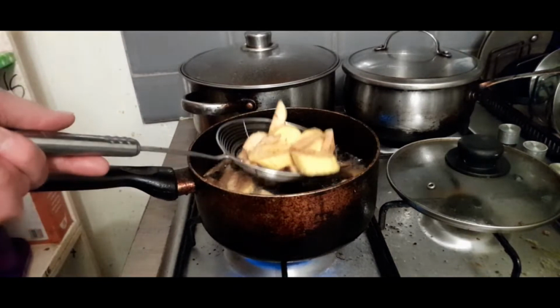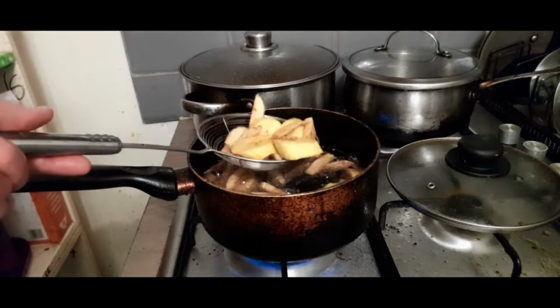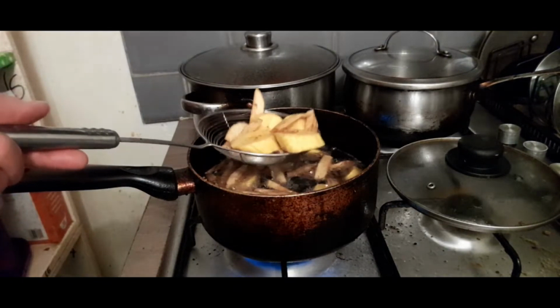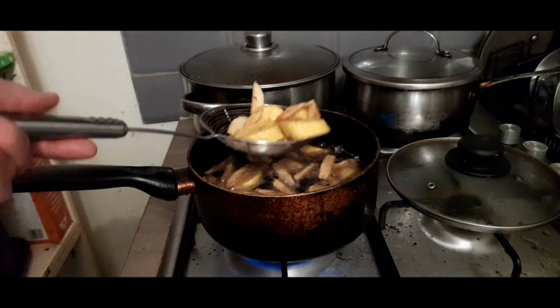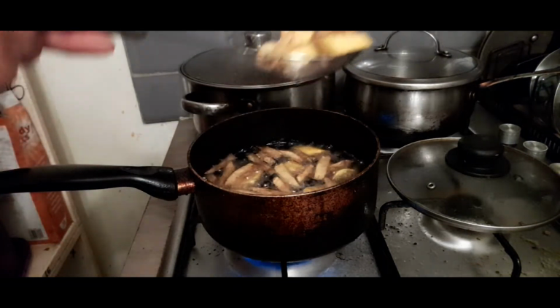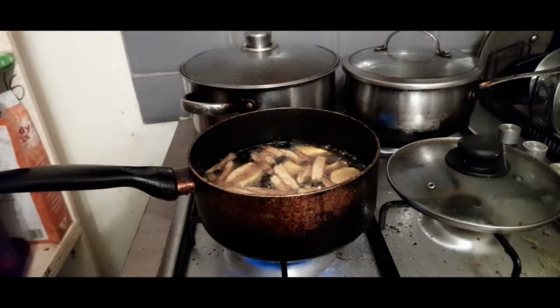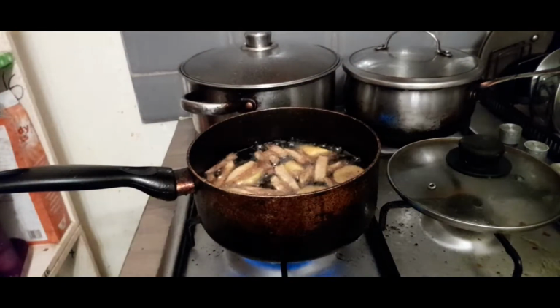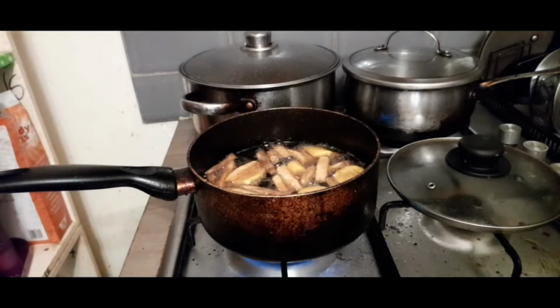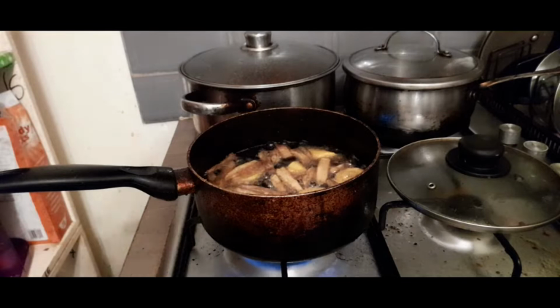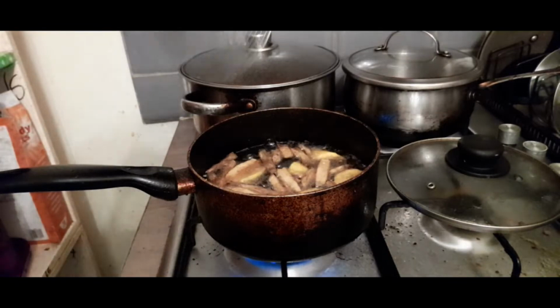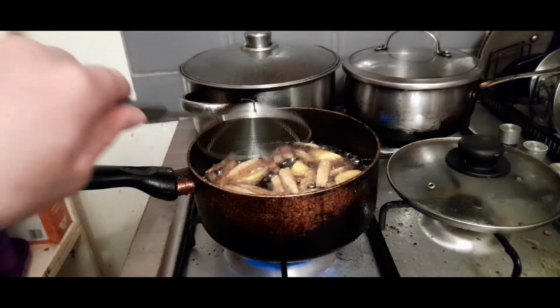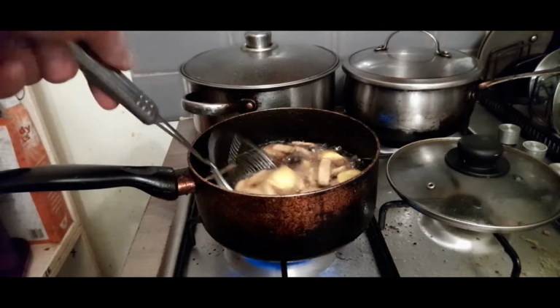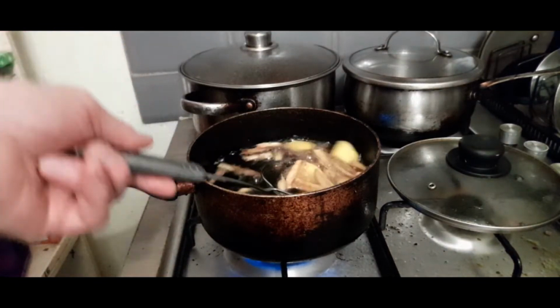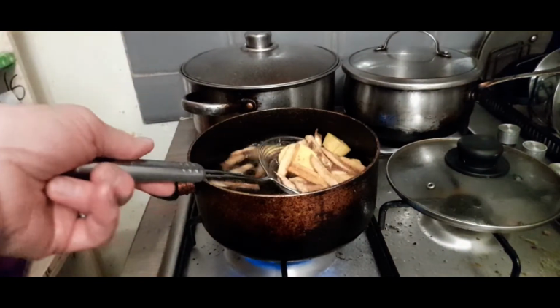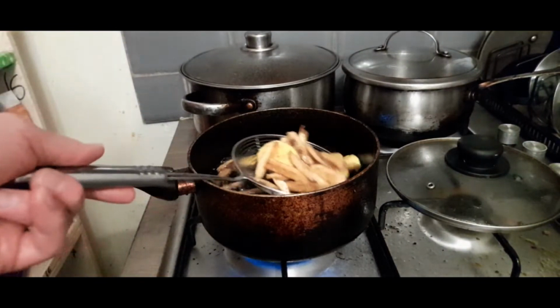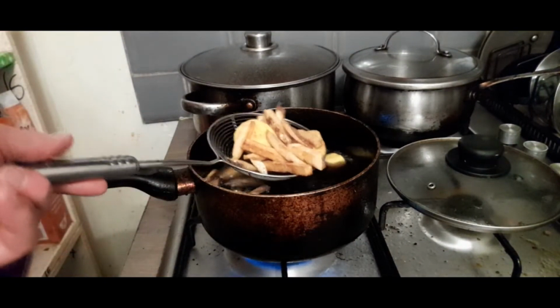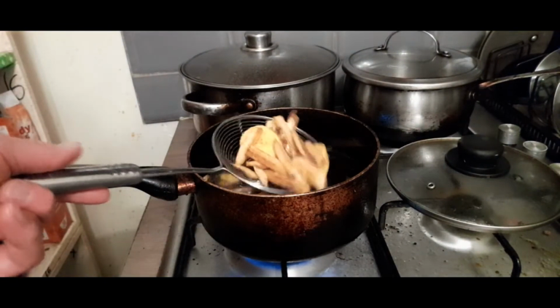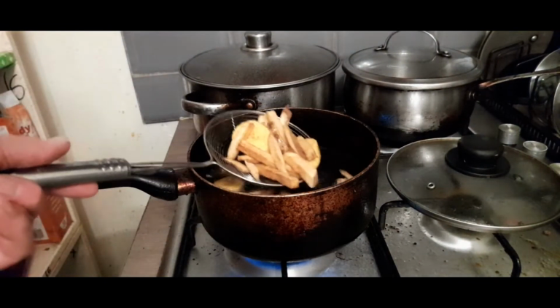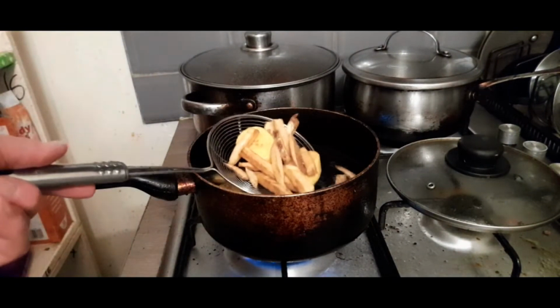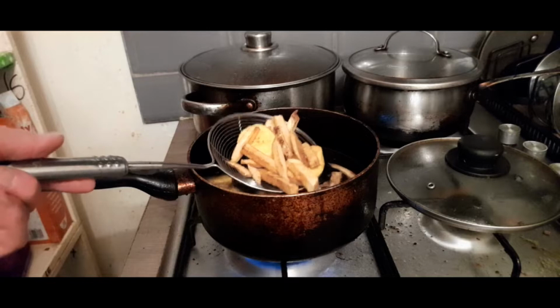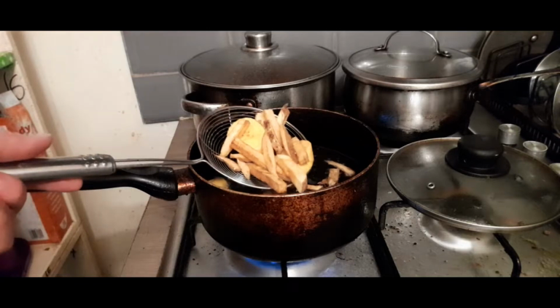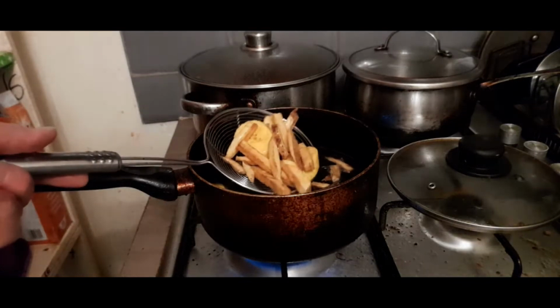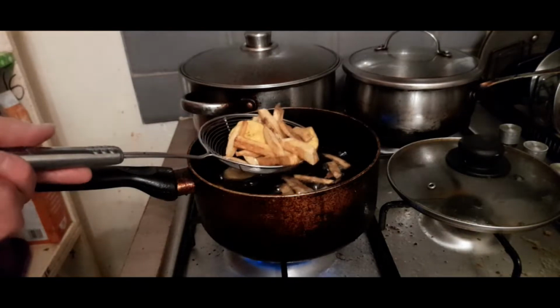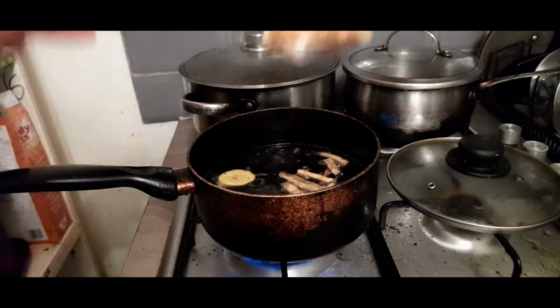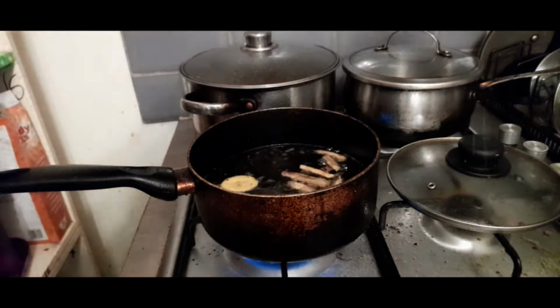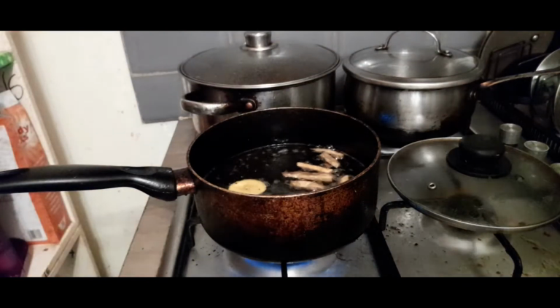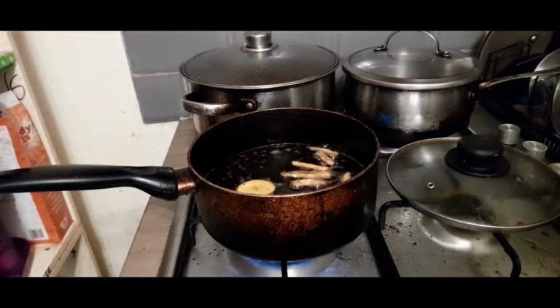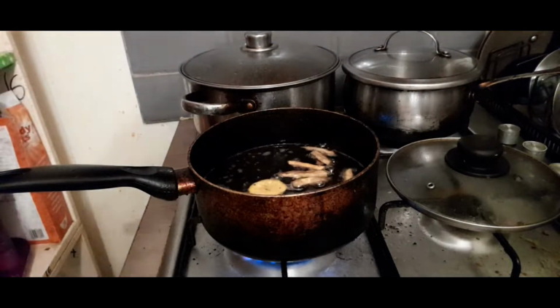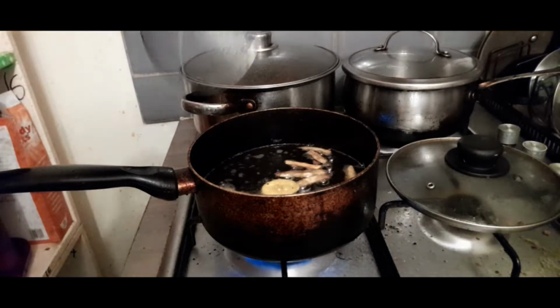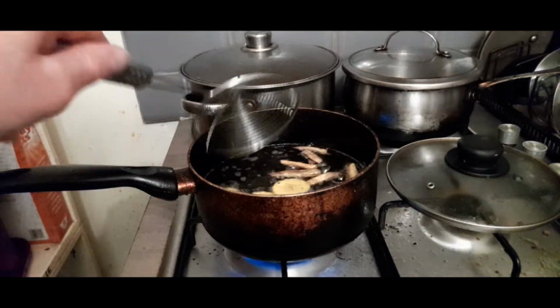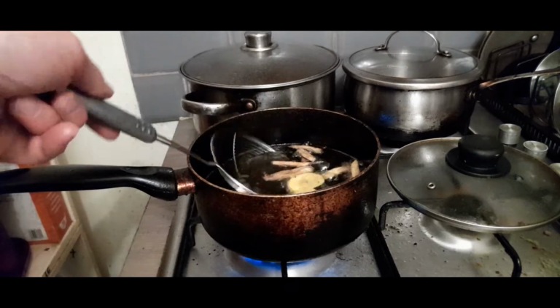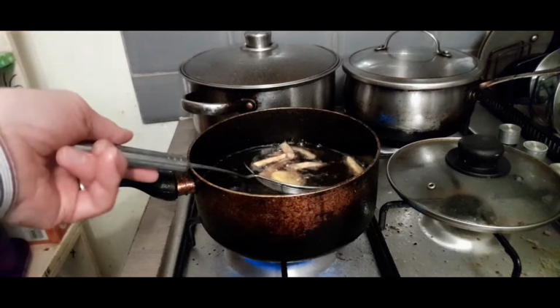Not usually this cumbersome, but I'm giving time and room for the camera. I fry until a nice golden colour, then I squash them, then I fry them again.